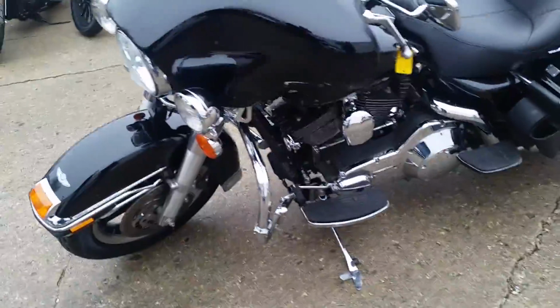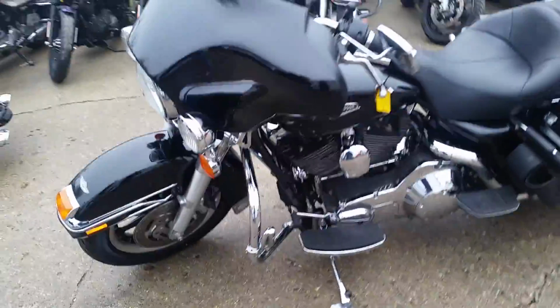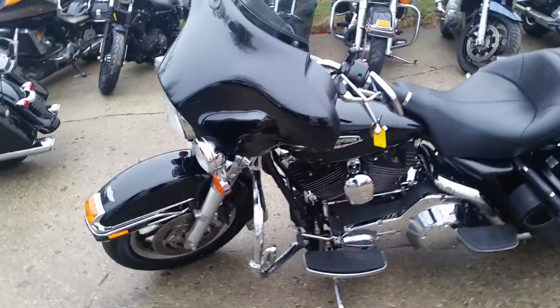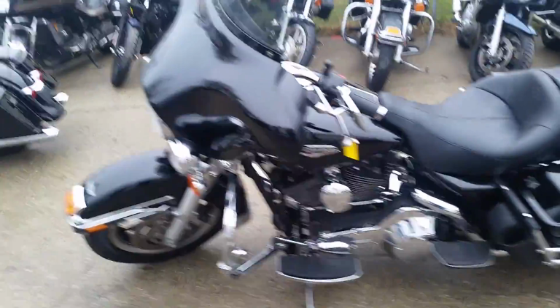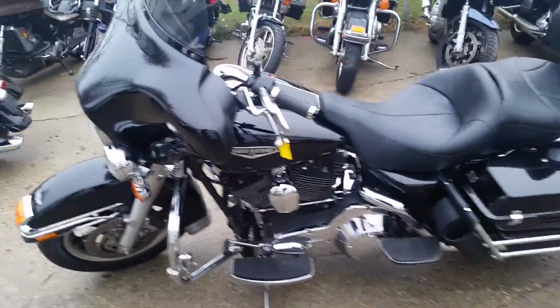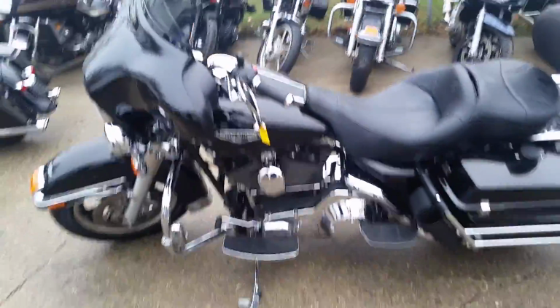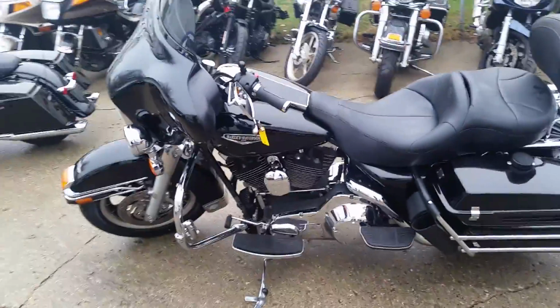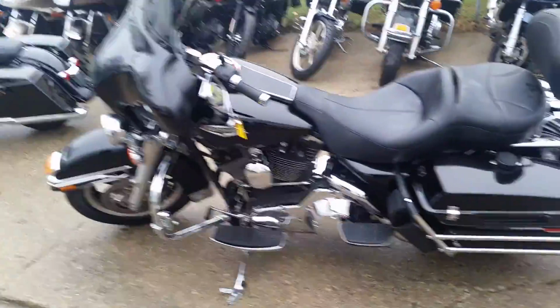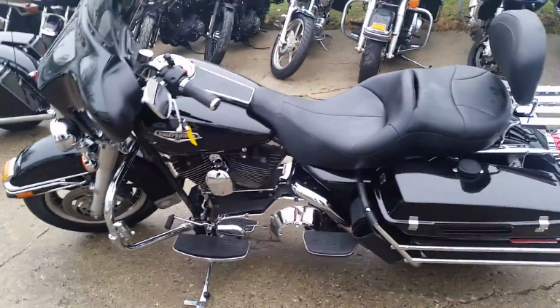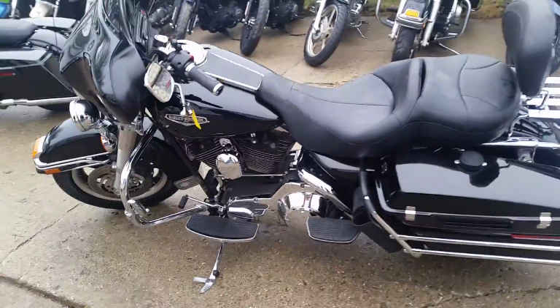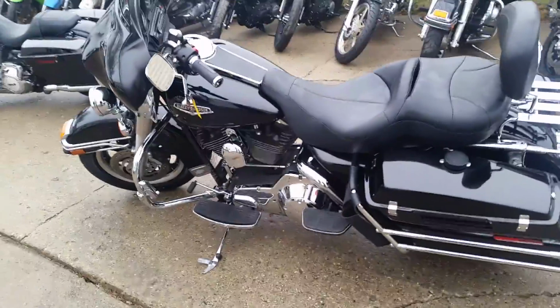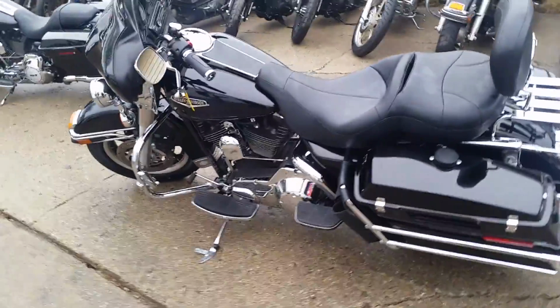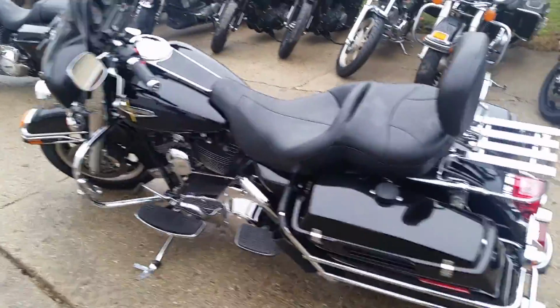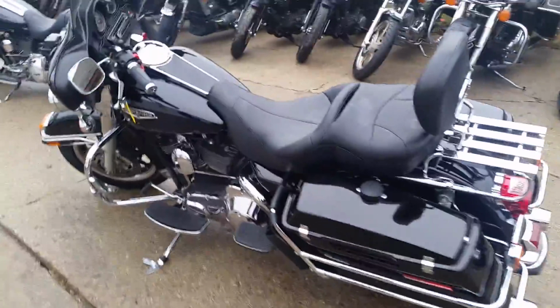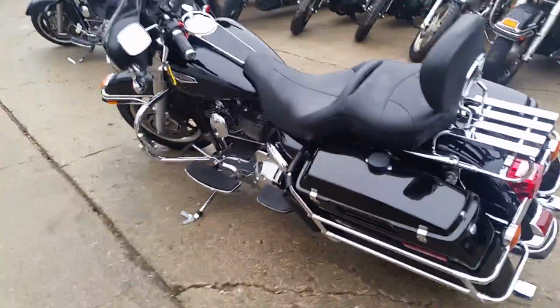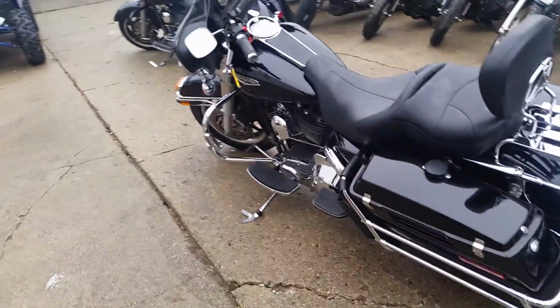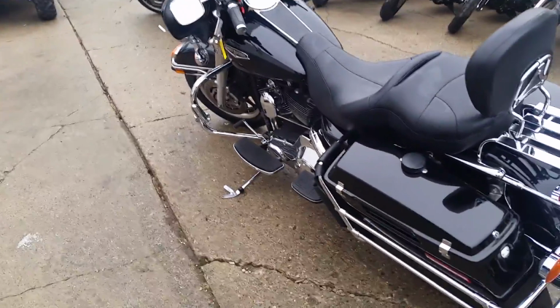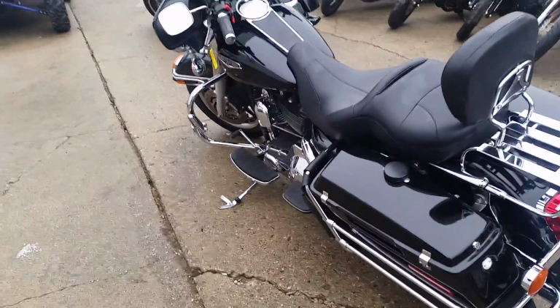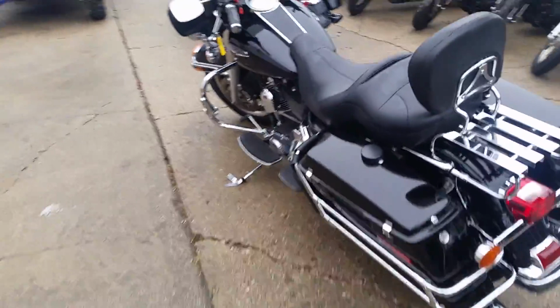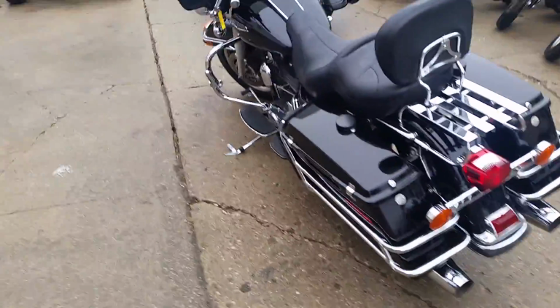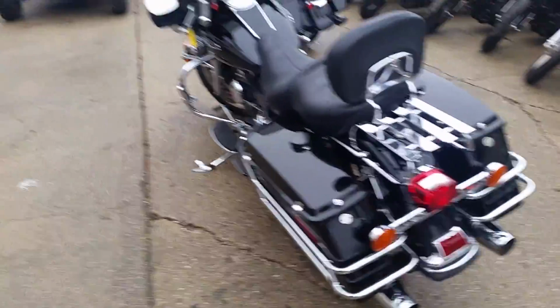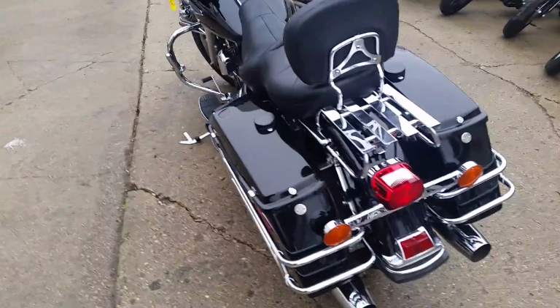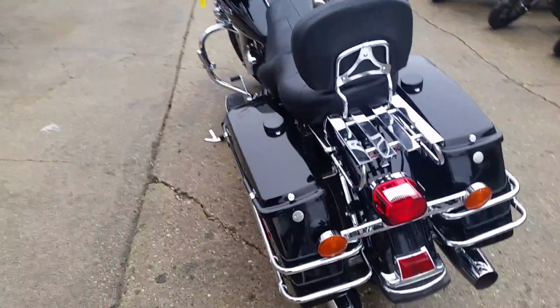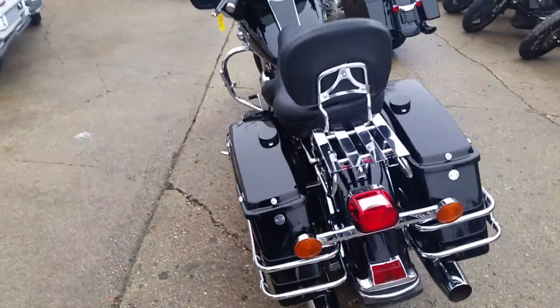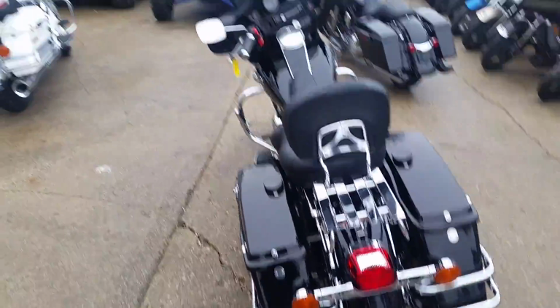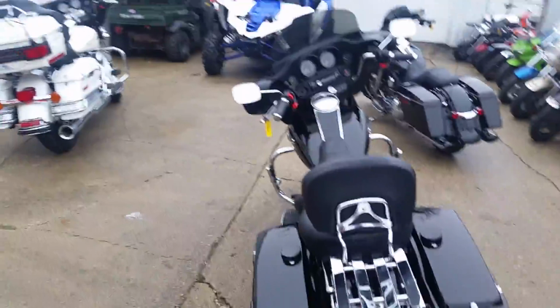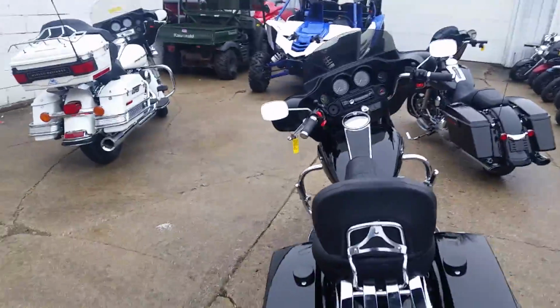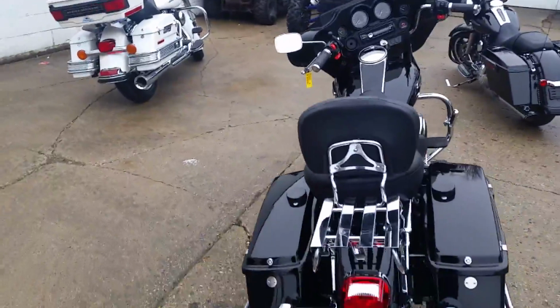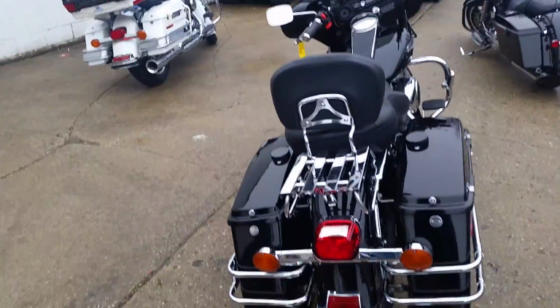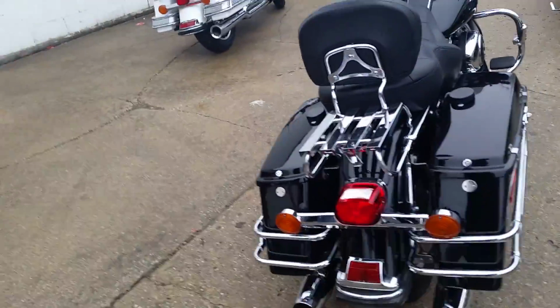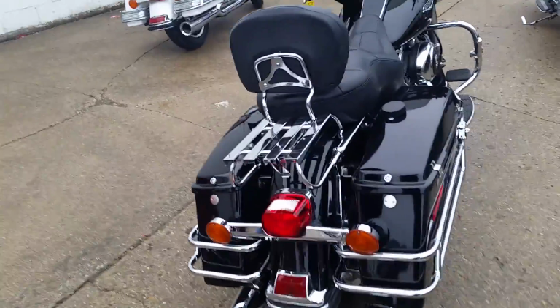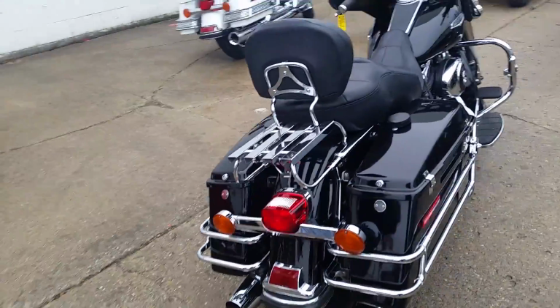We got a 2003 Harley Davidson Electra Glide Classic. We got this thing priced to move at $7,999. Wow, it's a good-looking bike — won't be here long, man. It's got the radio, crash bars, highway pegs, luggage rack, and backrest. This thing is loaded up.